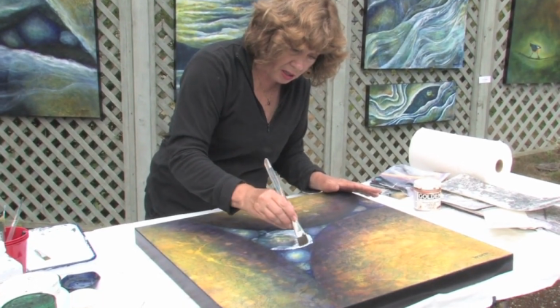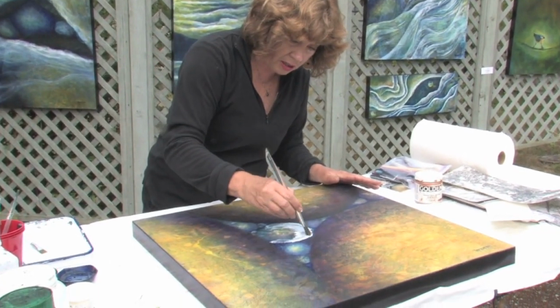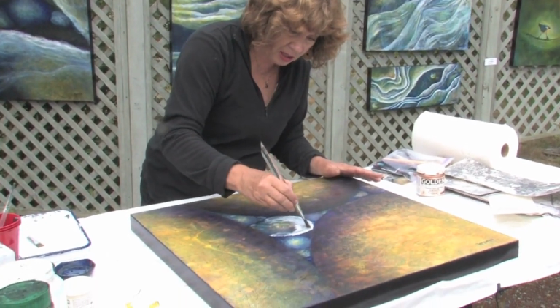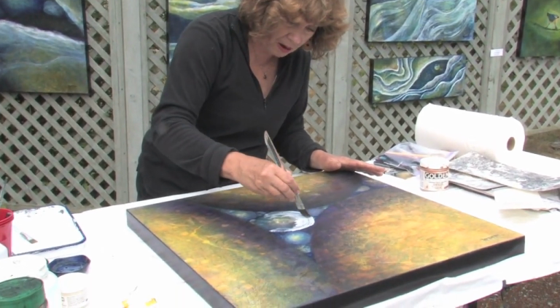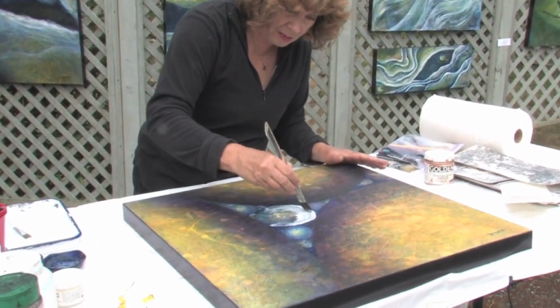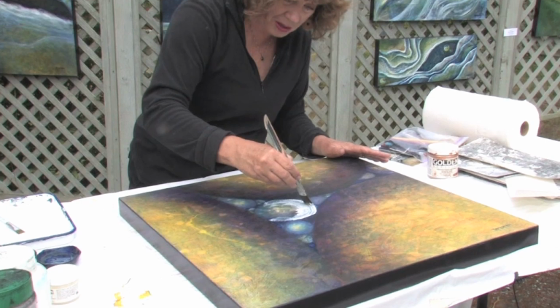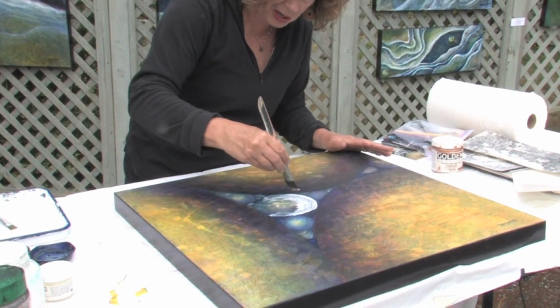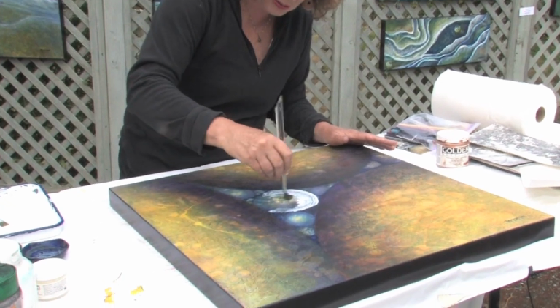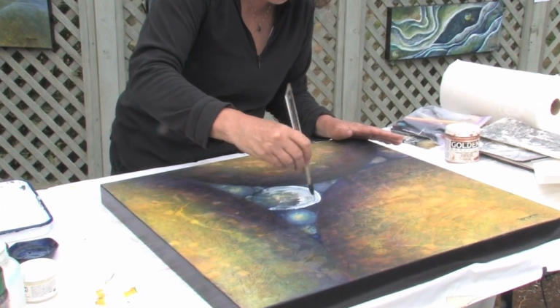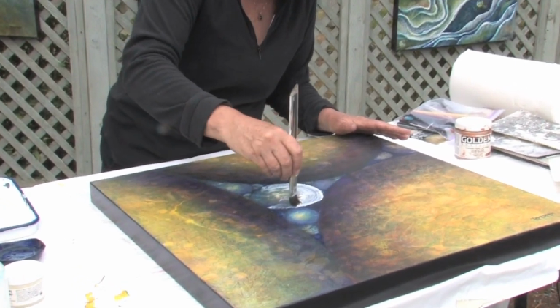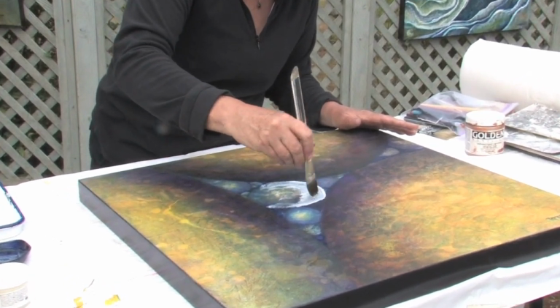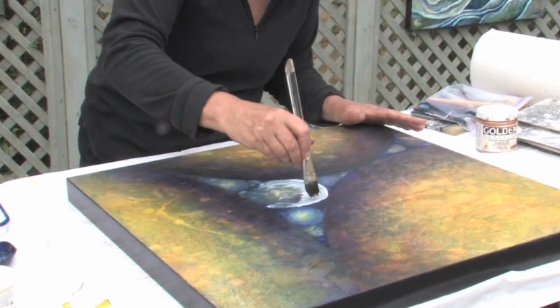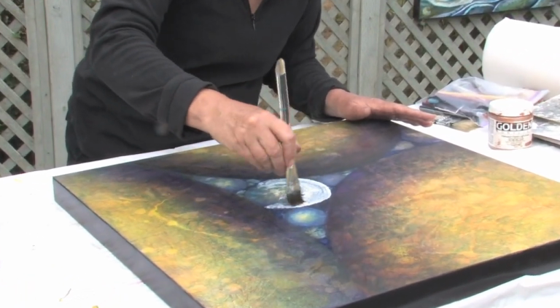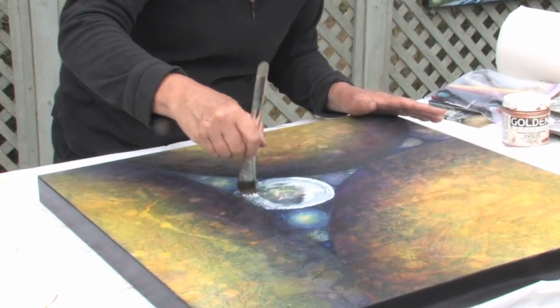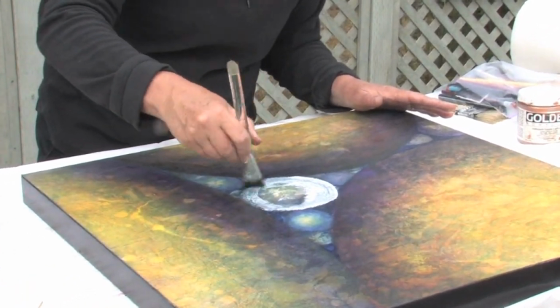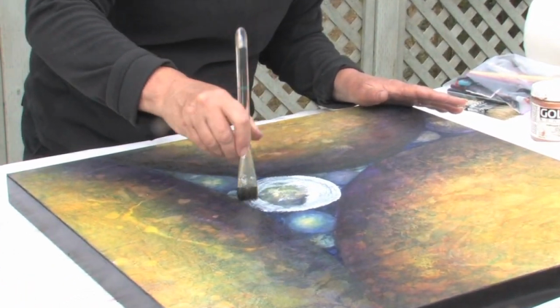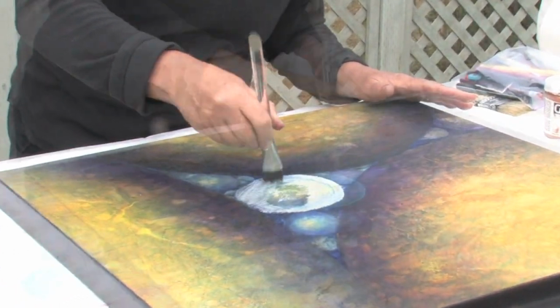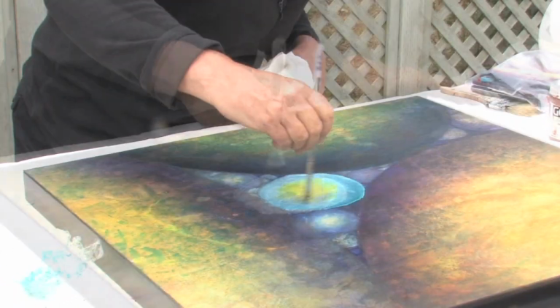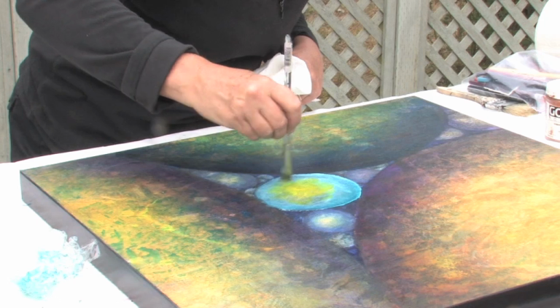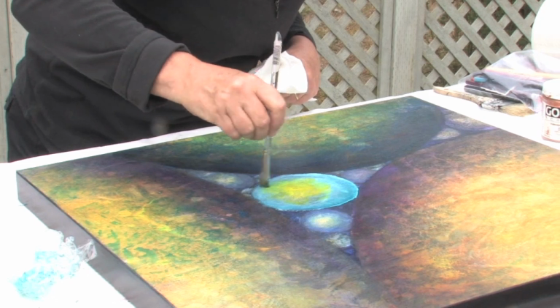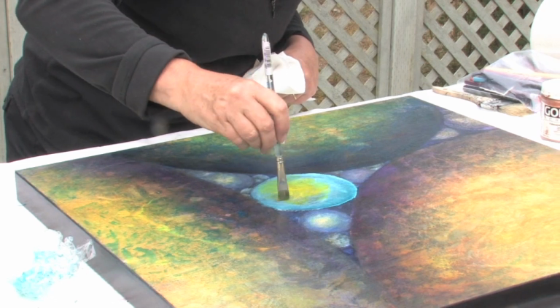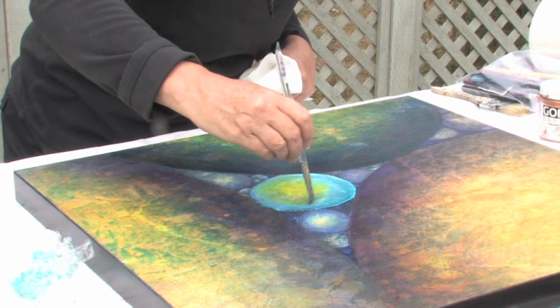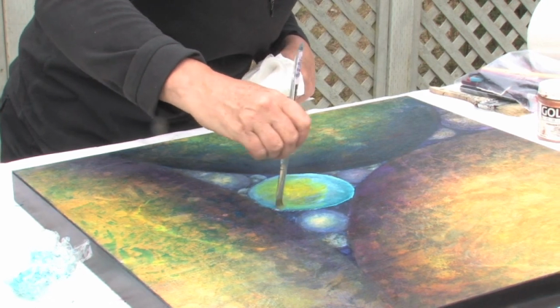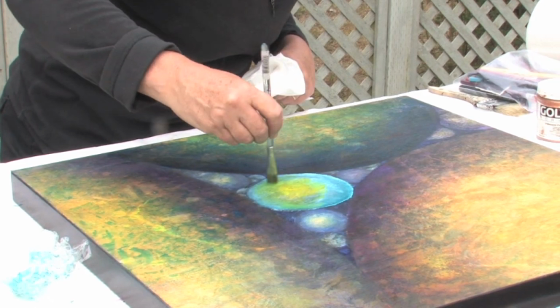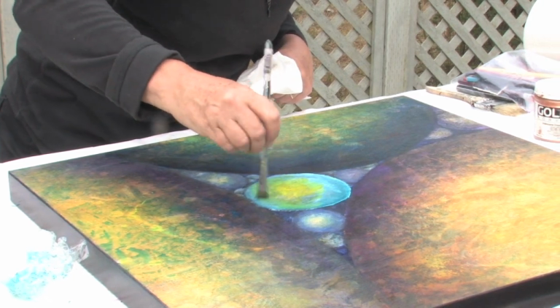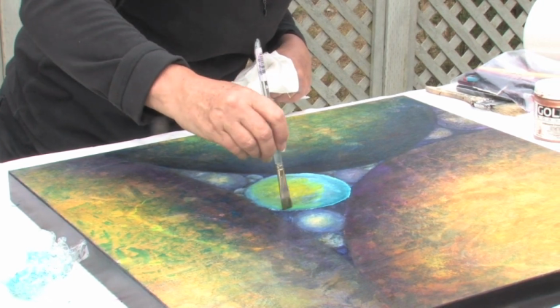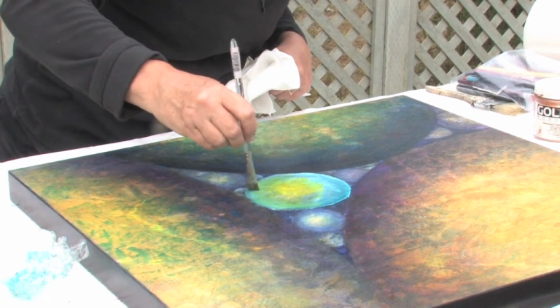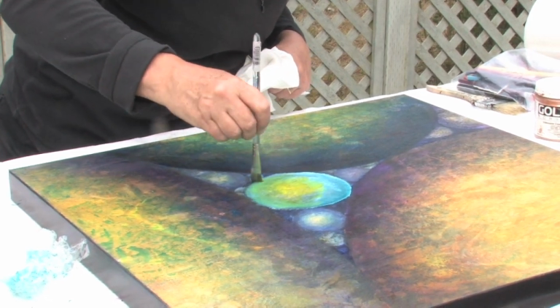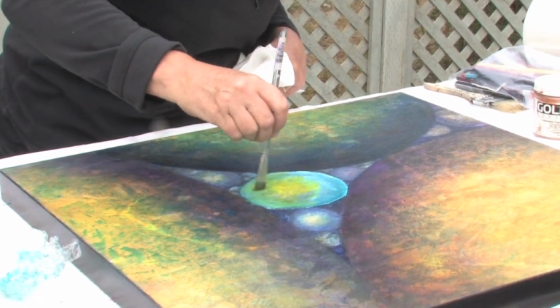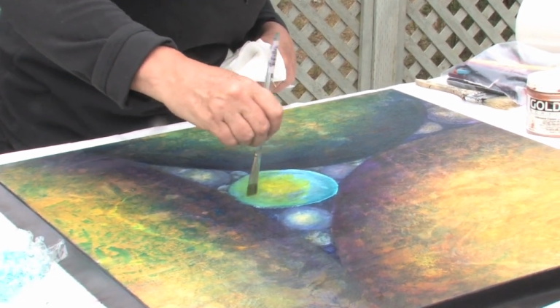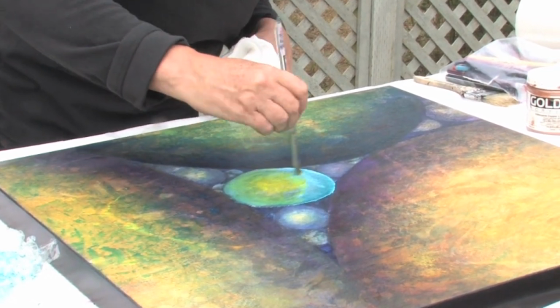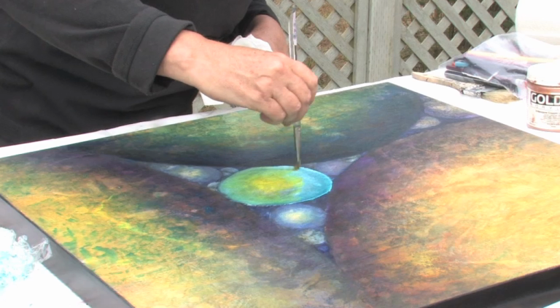And this particular white is made with honey, so I really like it. It's very flowing. I'm going to blend, graduate the color. Oh my gosh, that's gorgeous. Look at that color. Yummy.